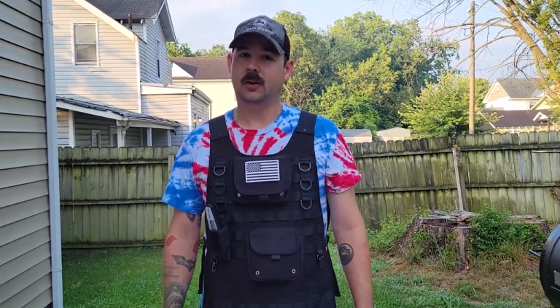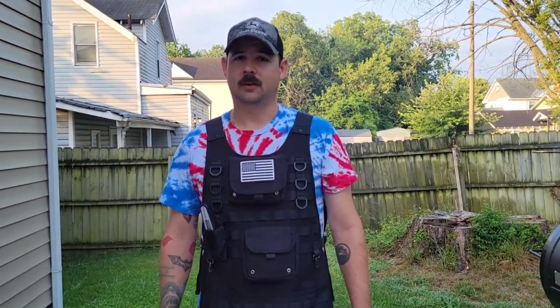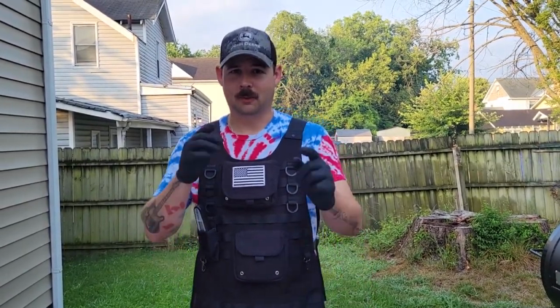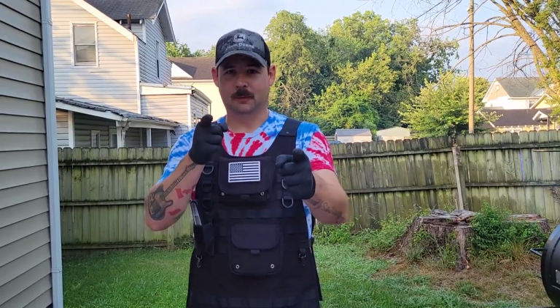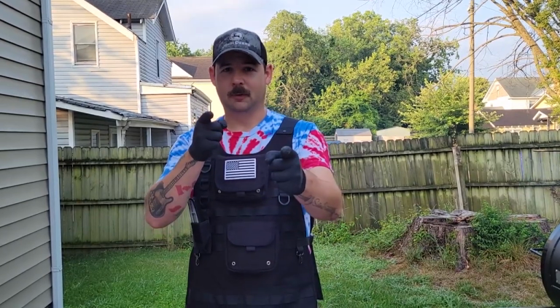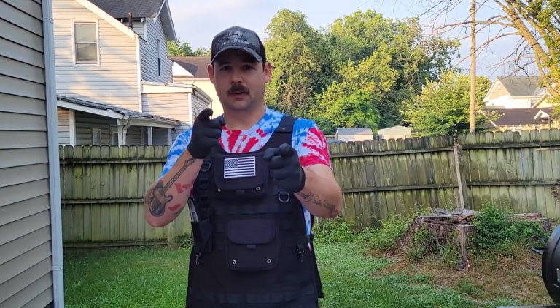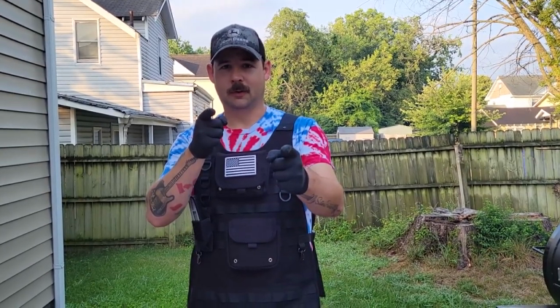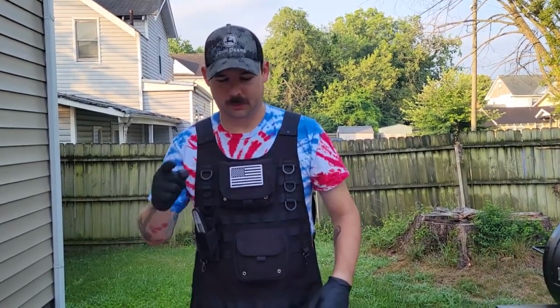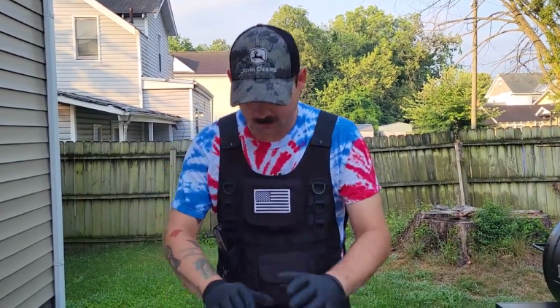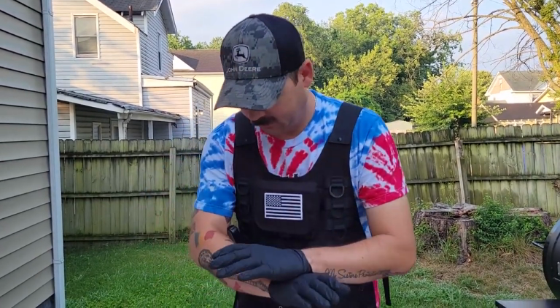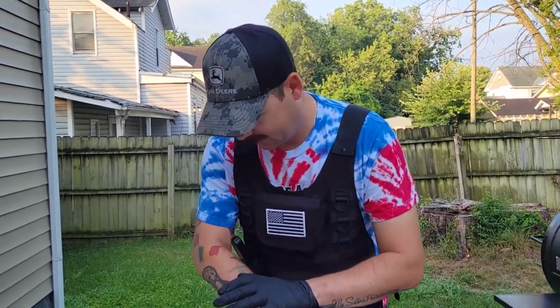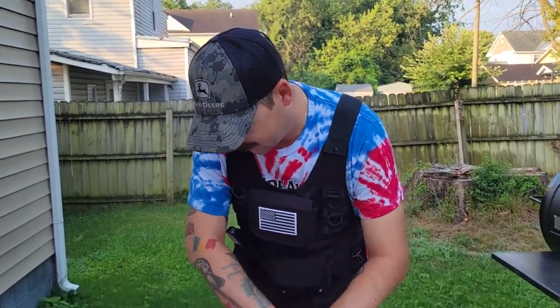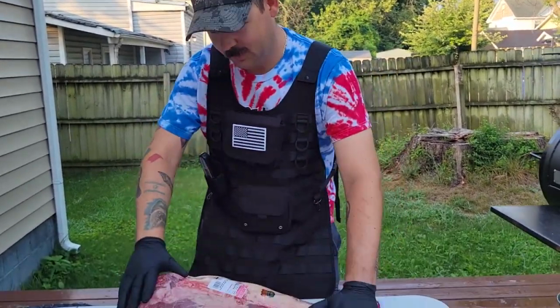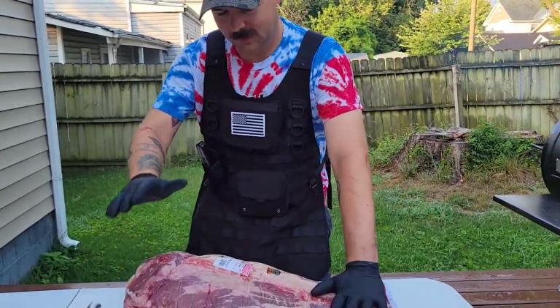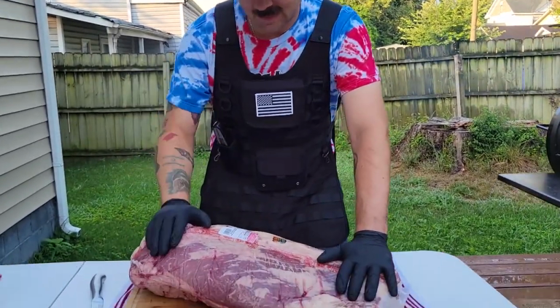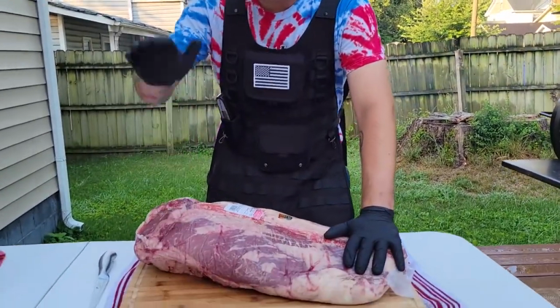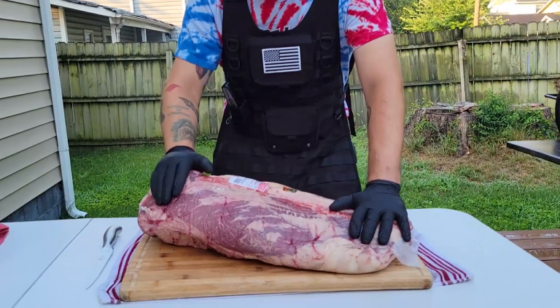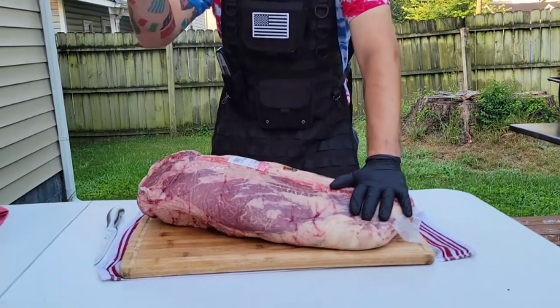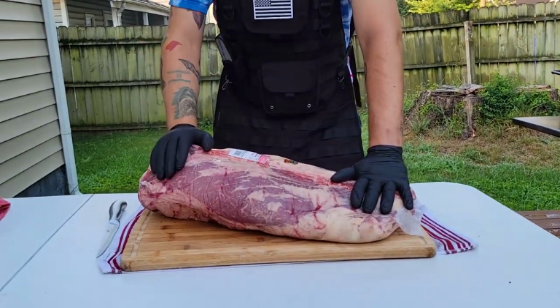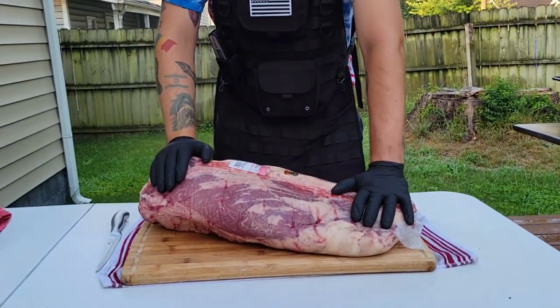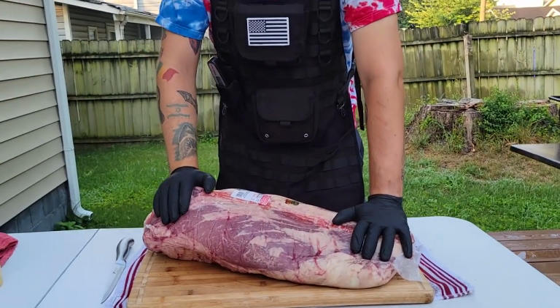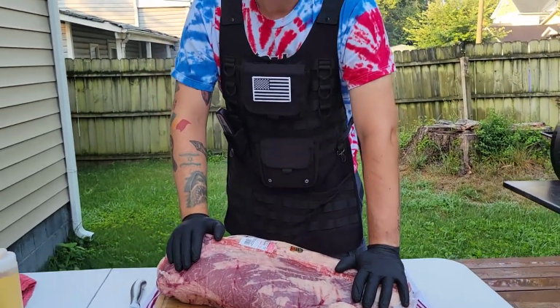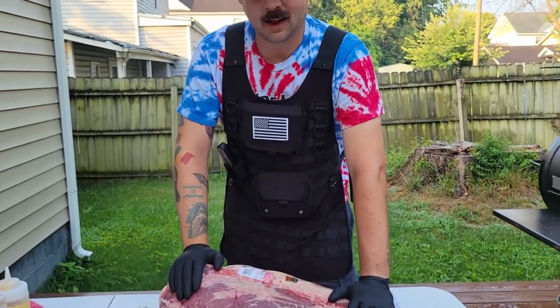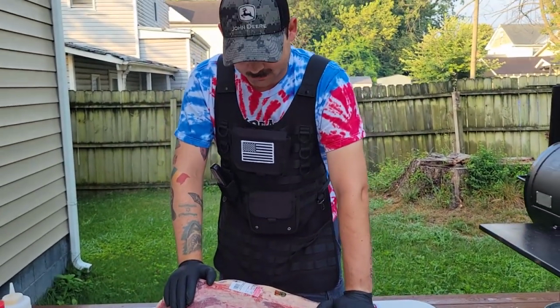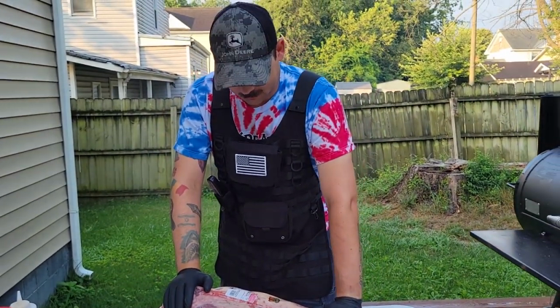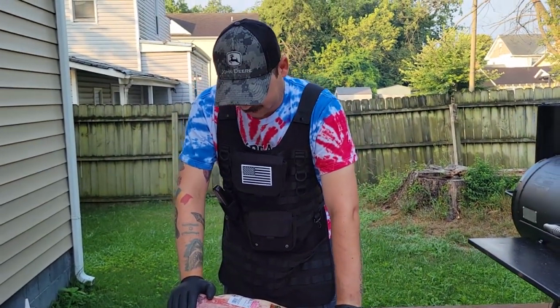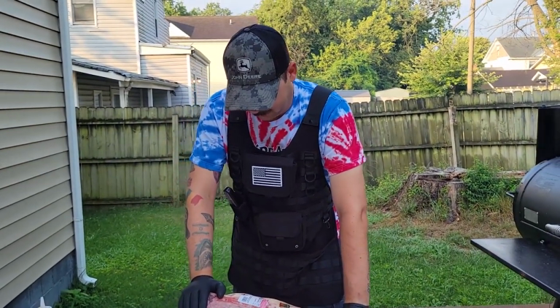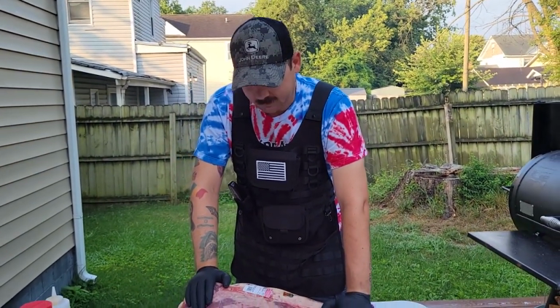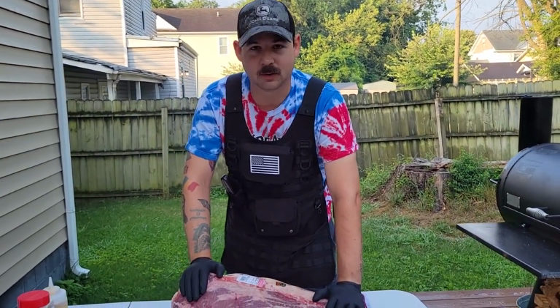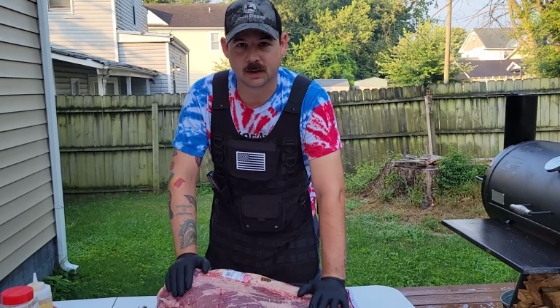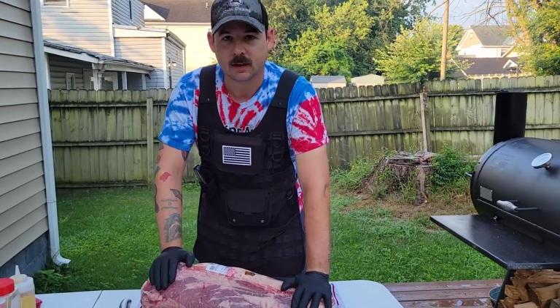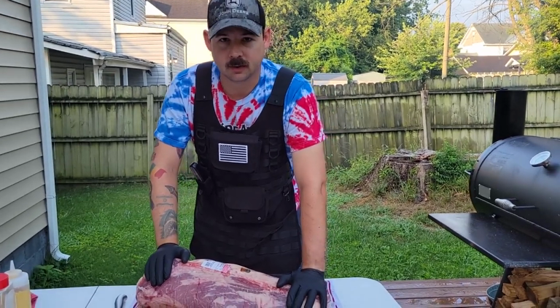Good morning. Welcome to Smokin' Bo's BBQ. I'm your host, Bo Brisco. Today, we've got a beautiful 19-pound brisket that Alan picked up for us. This is going to be delicious.